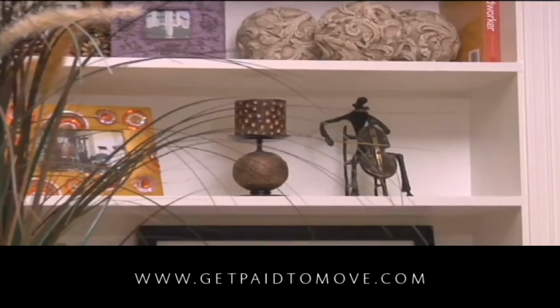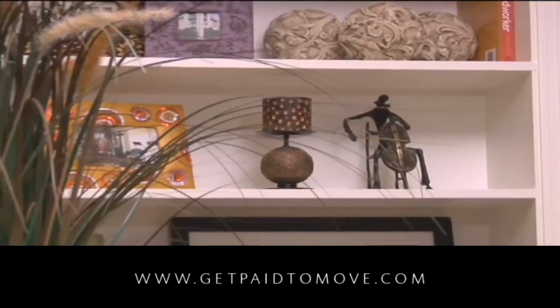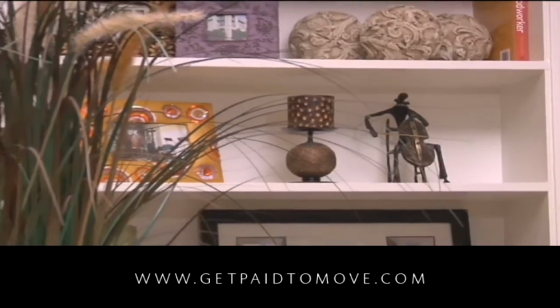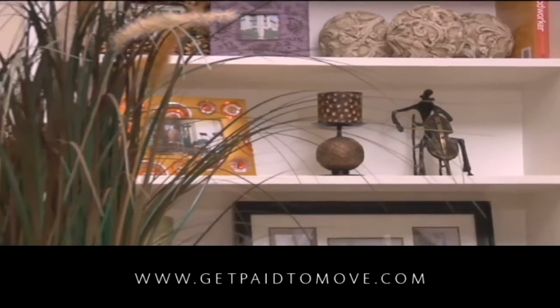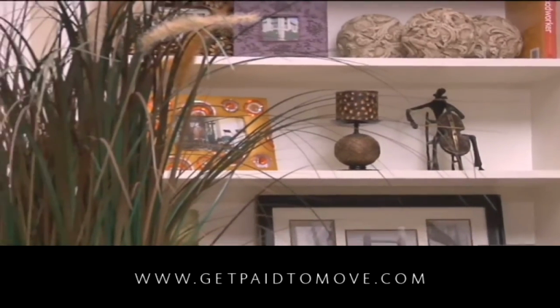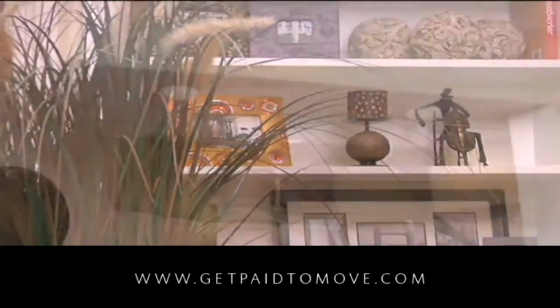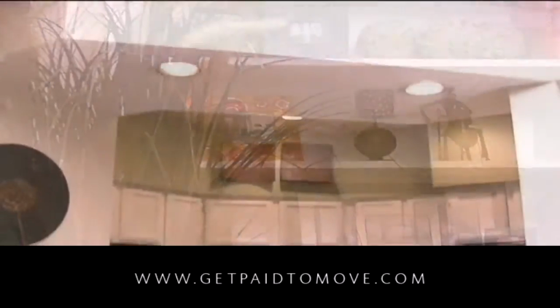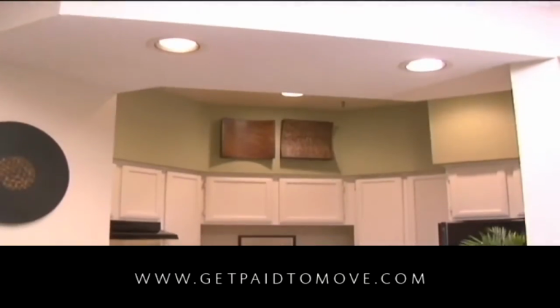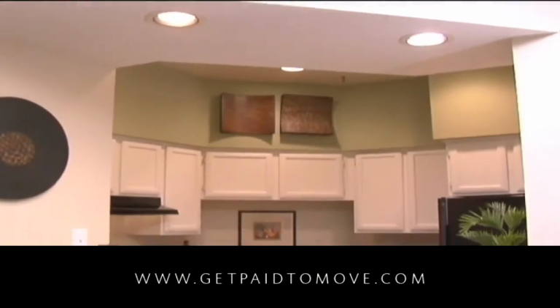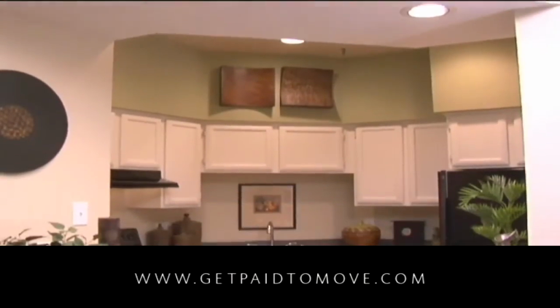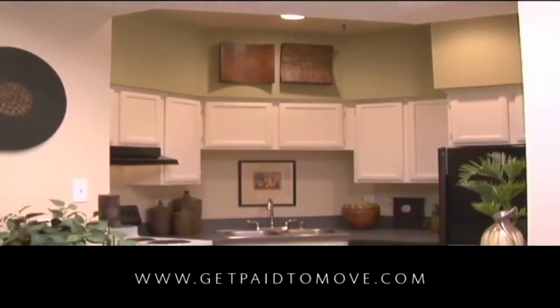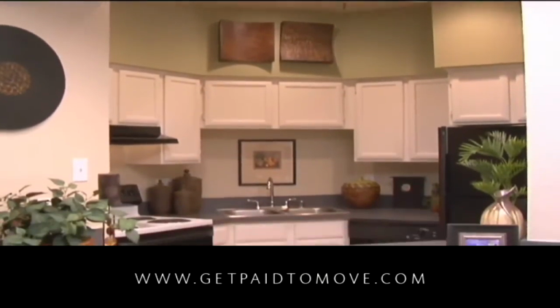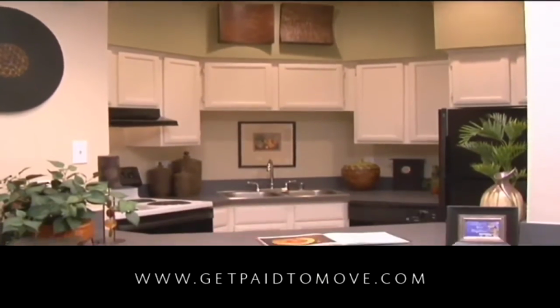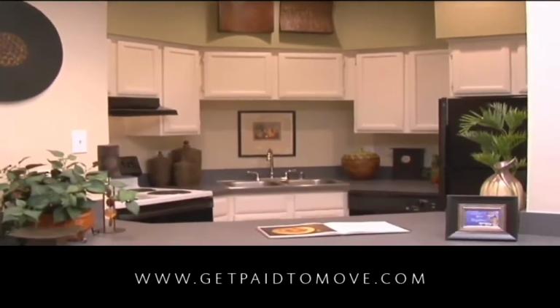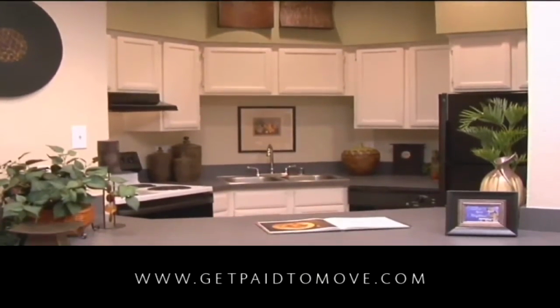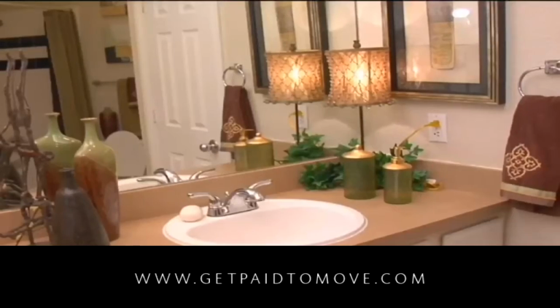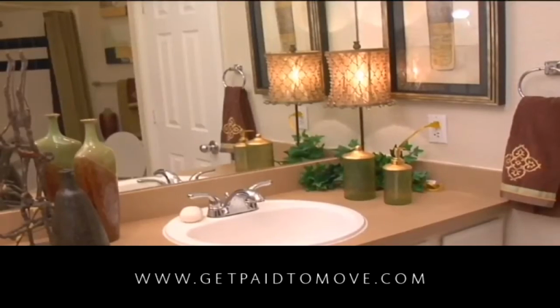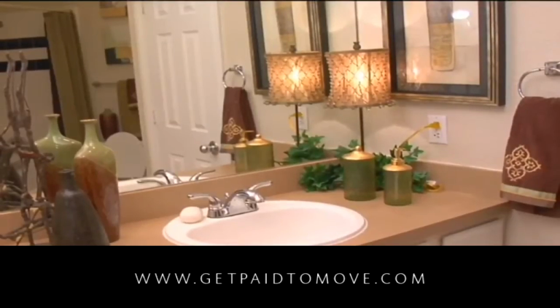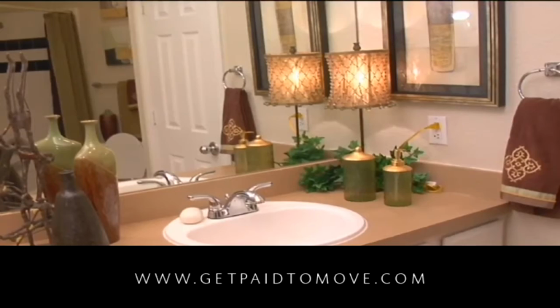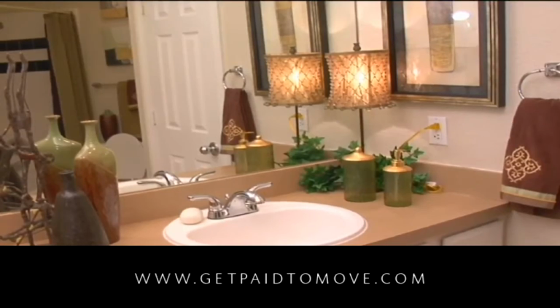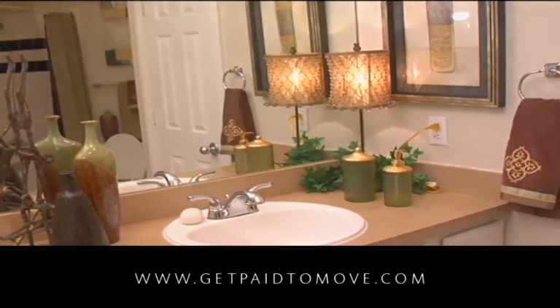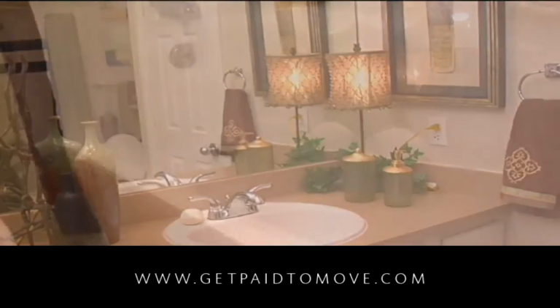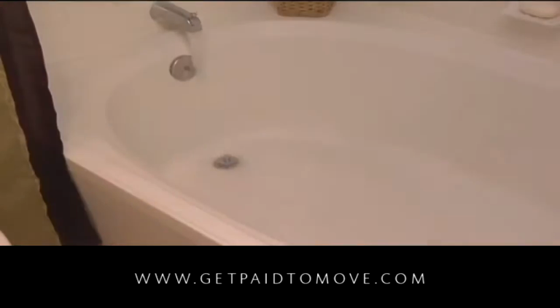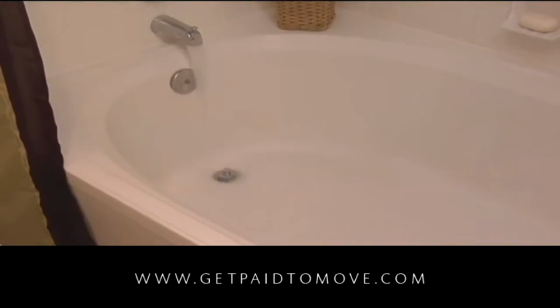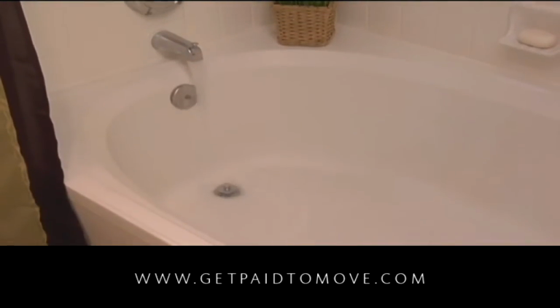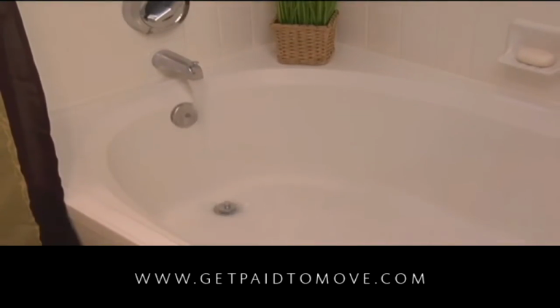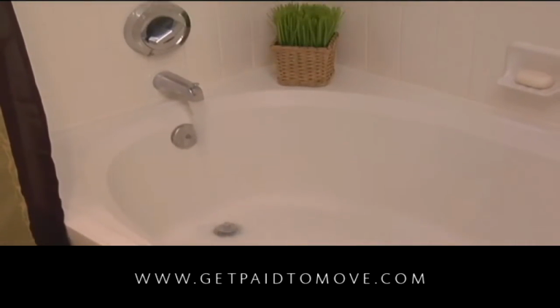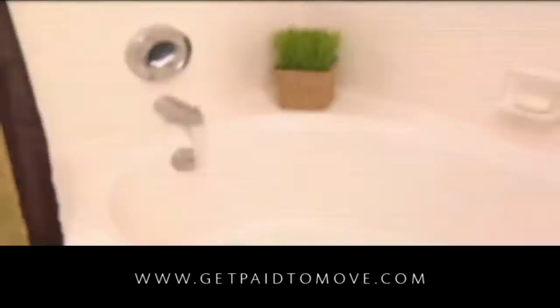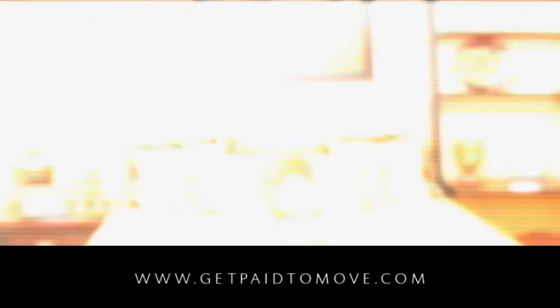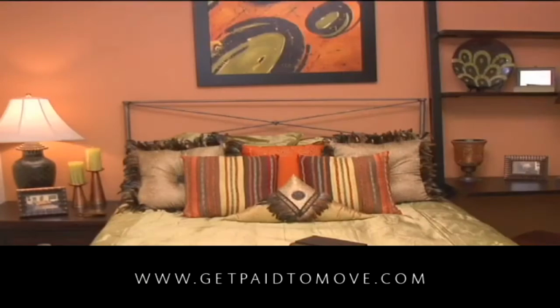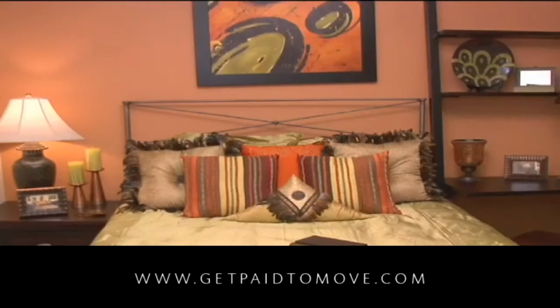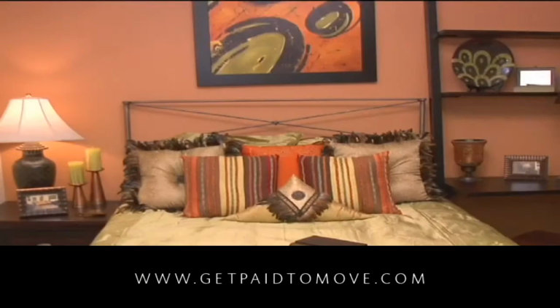As well as everyday luxuries like gourmet kitchens with state-of-the-art appliances, spa-inspired bathrooms with oversized tubs, and spacious bedrooms with walk-in closets.